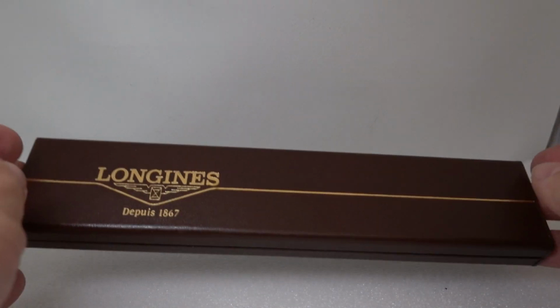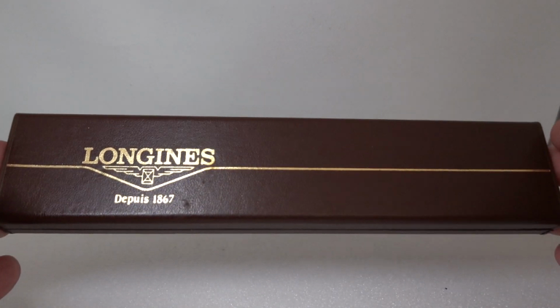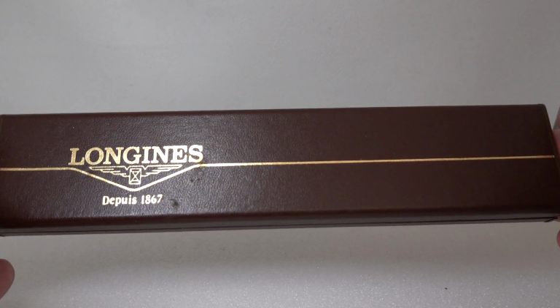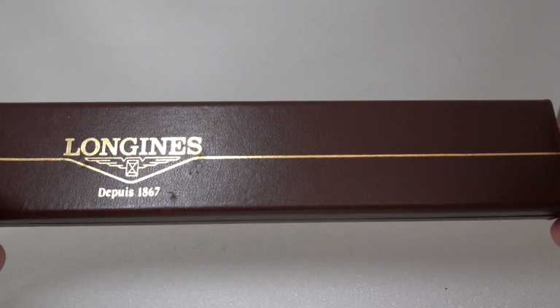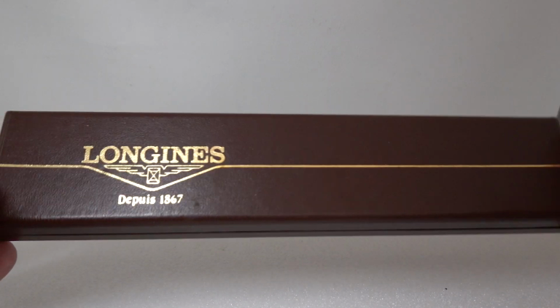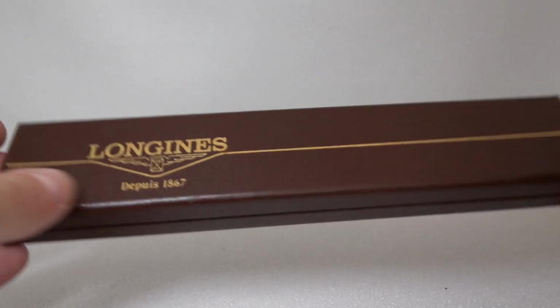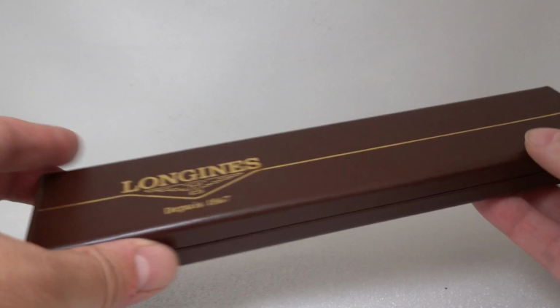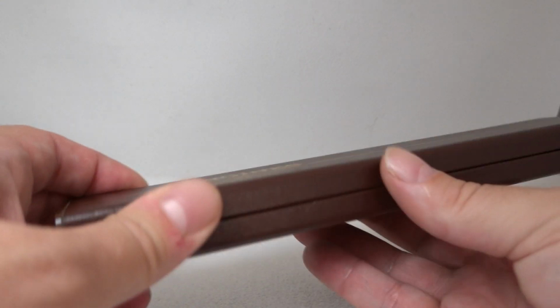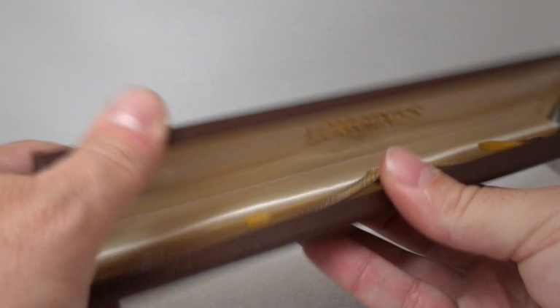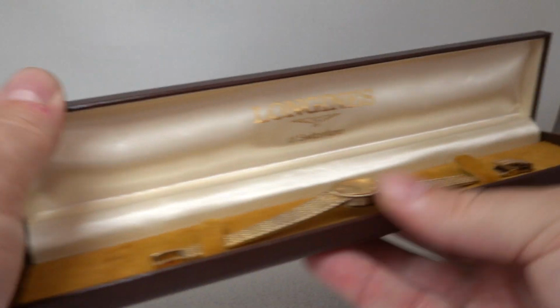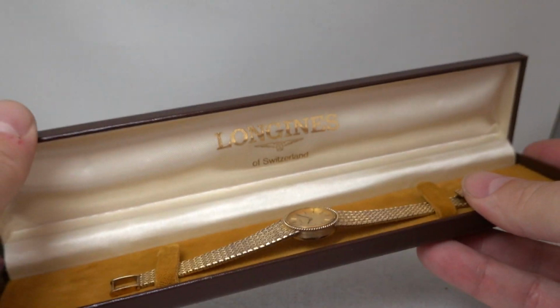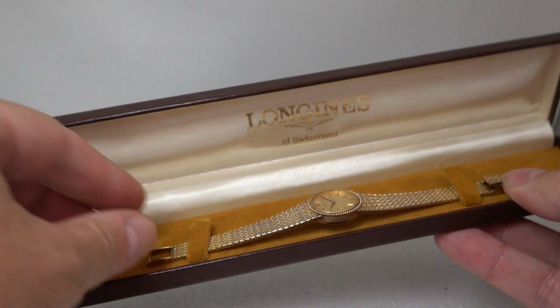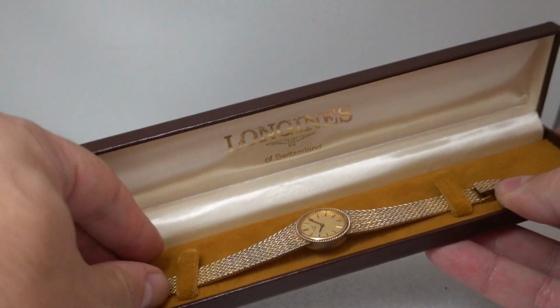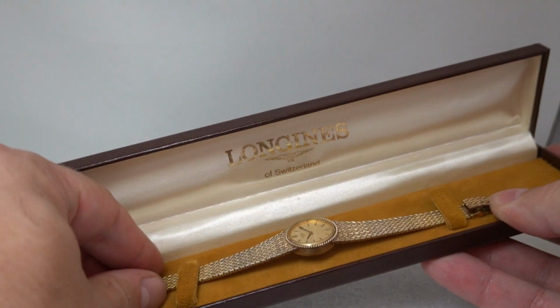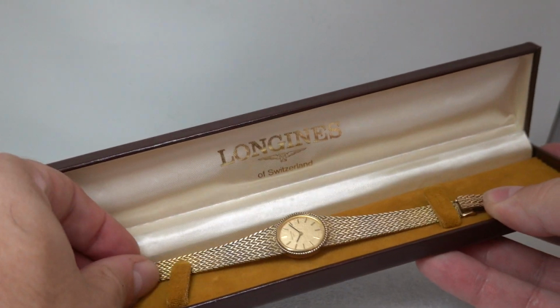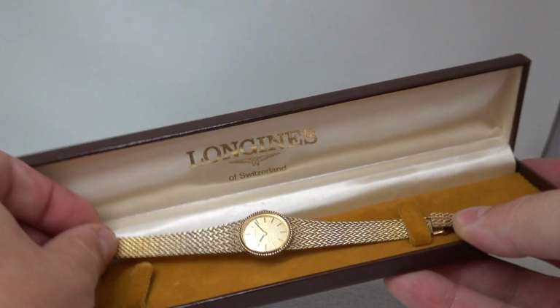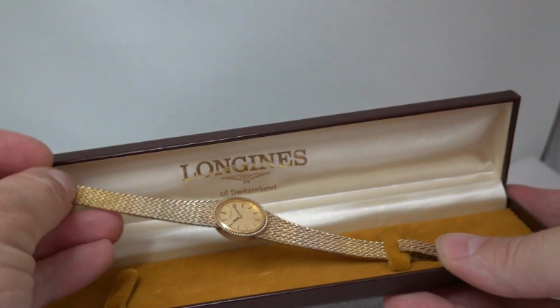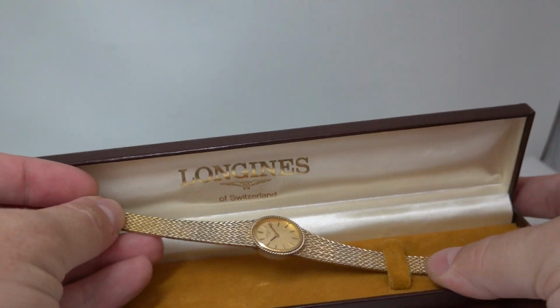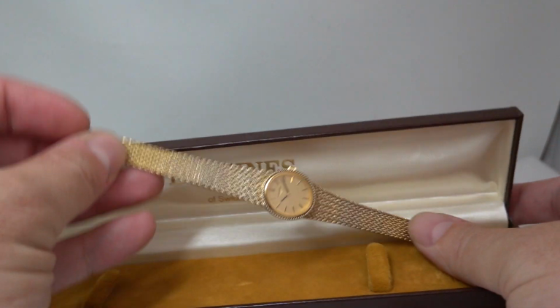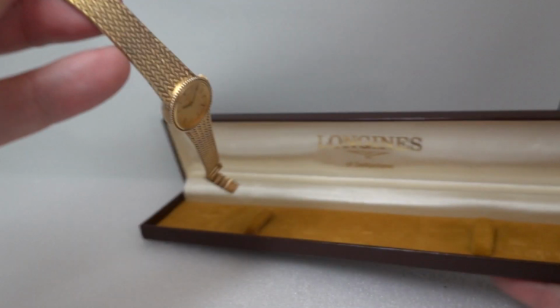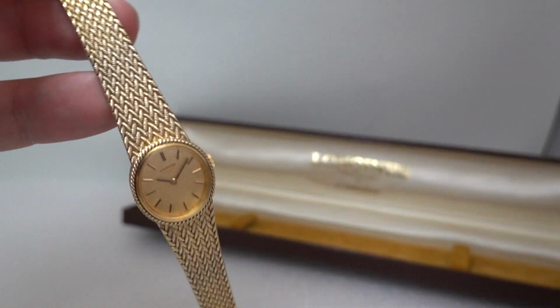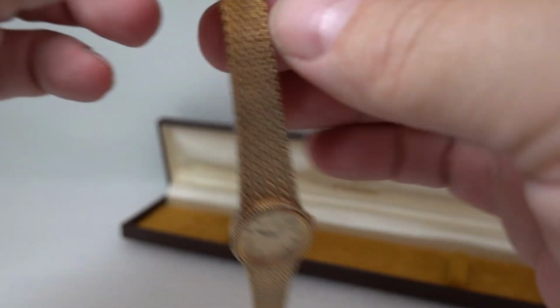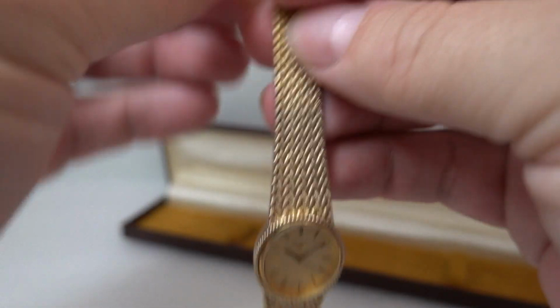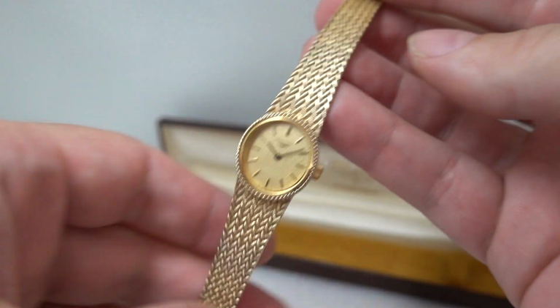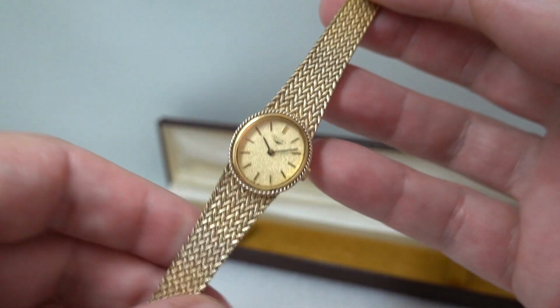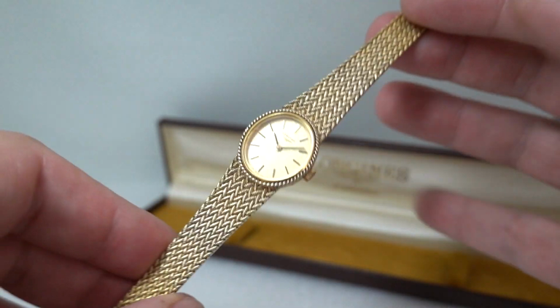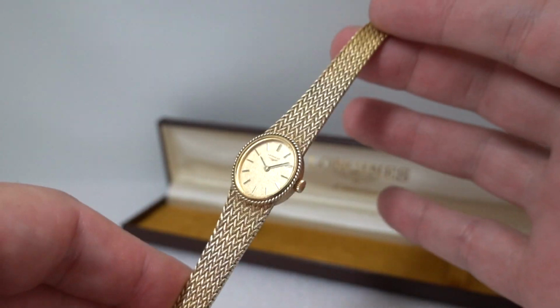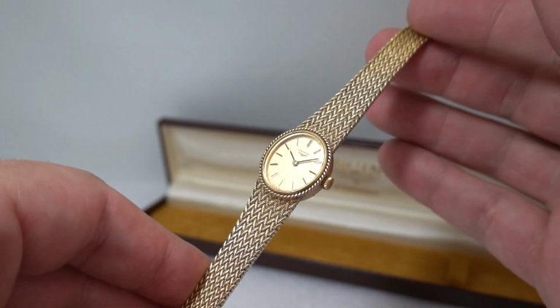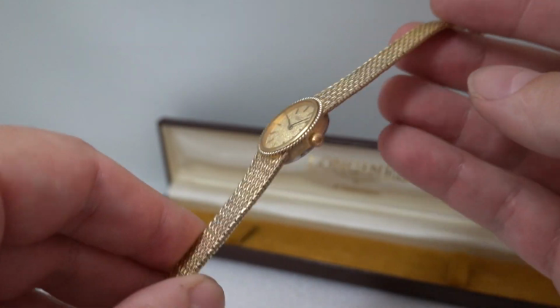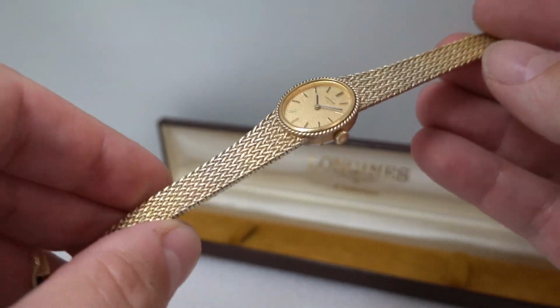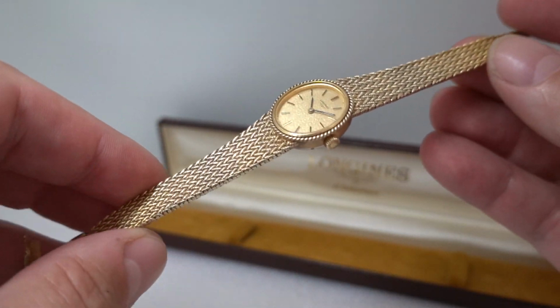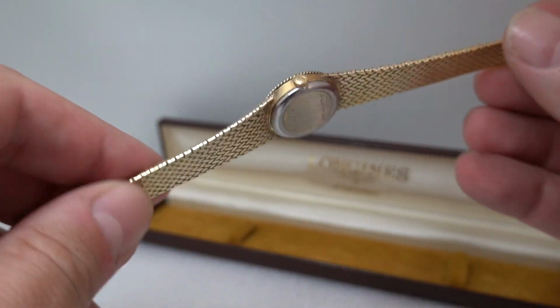Hello, watch fans. Birth Year Watches here, and this time we have a ladies Longines watch from circa 1973. A couple of things stood out about this watch: one, you've got the box, and two, the condition.